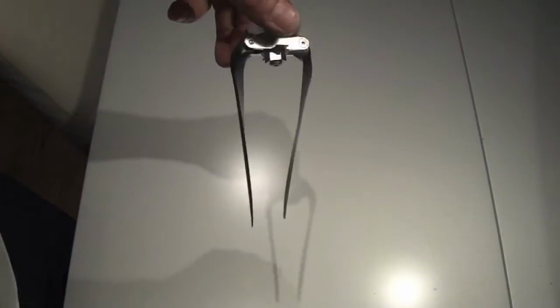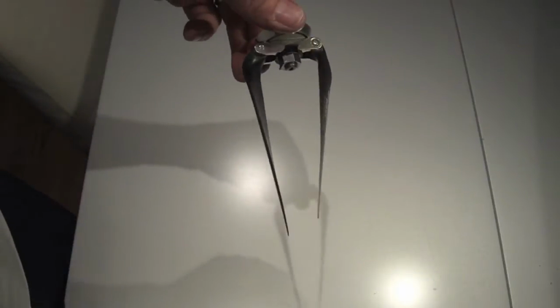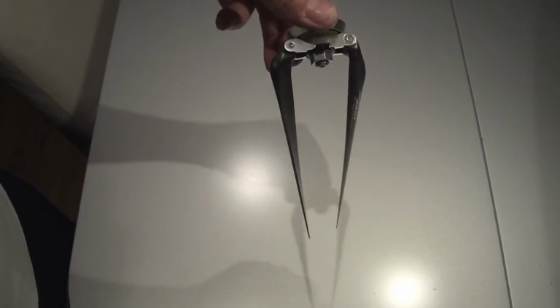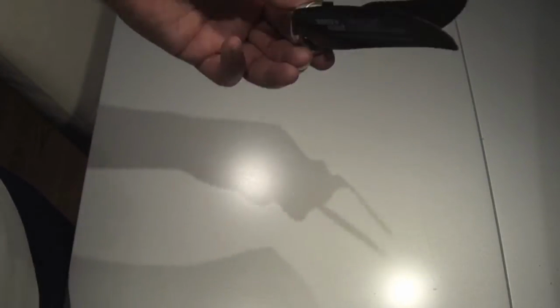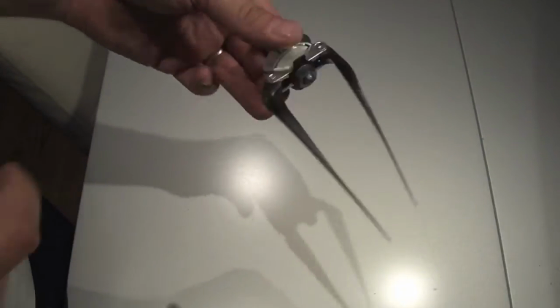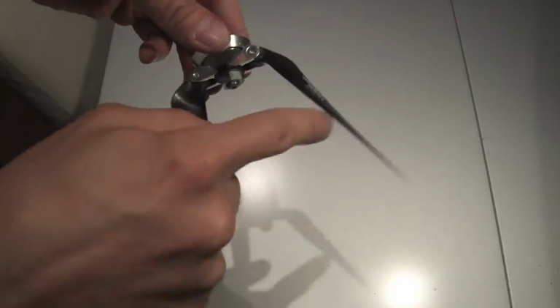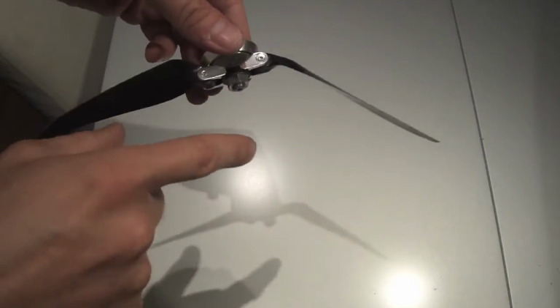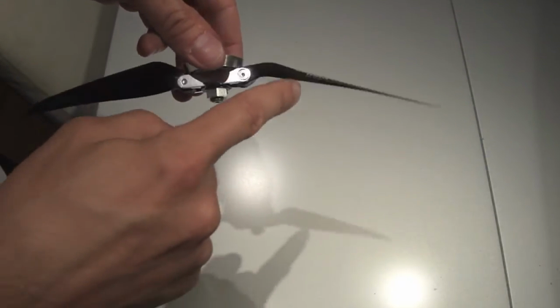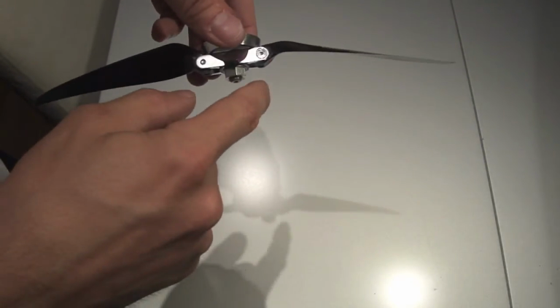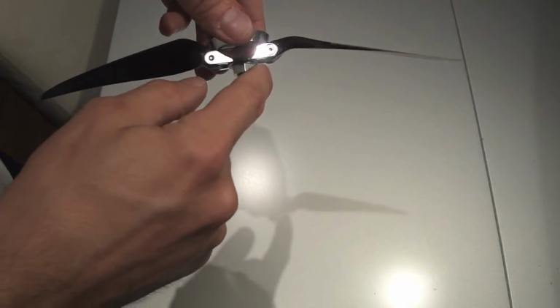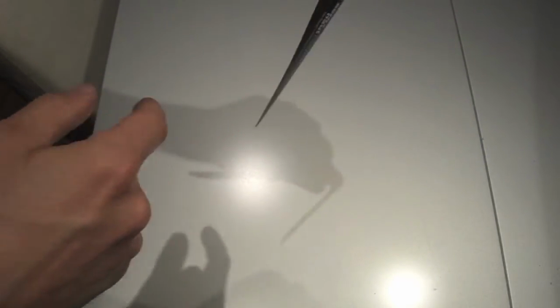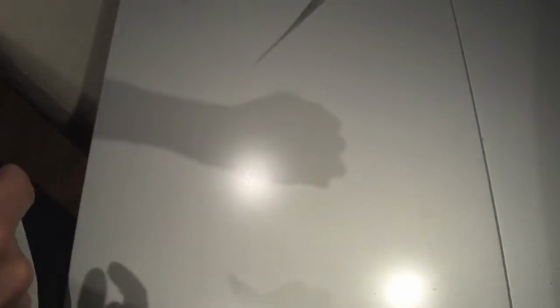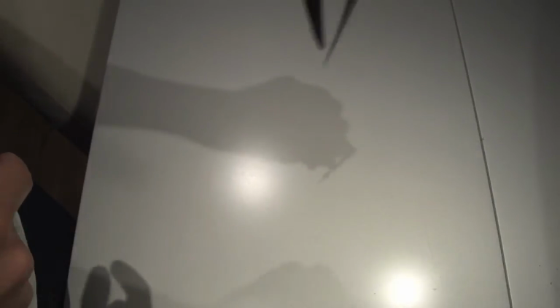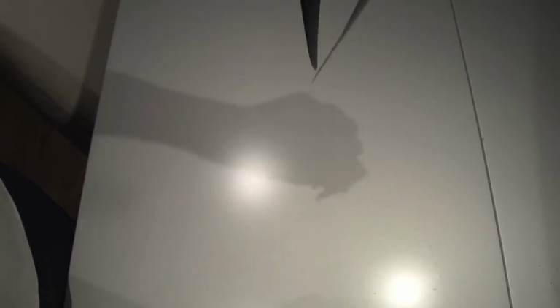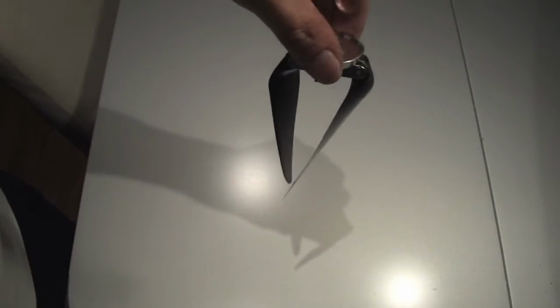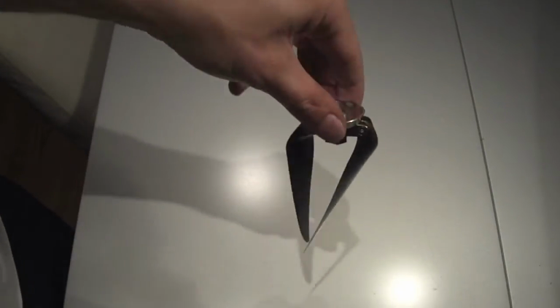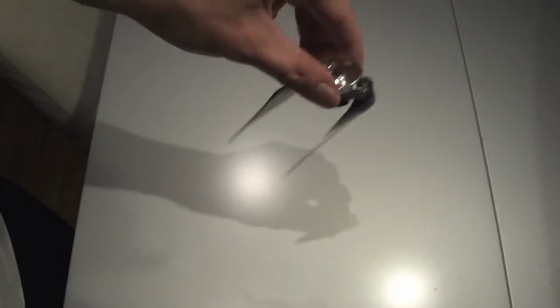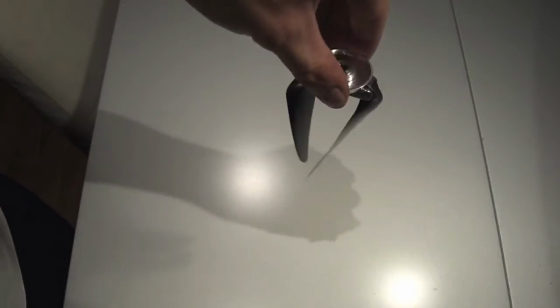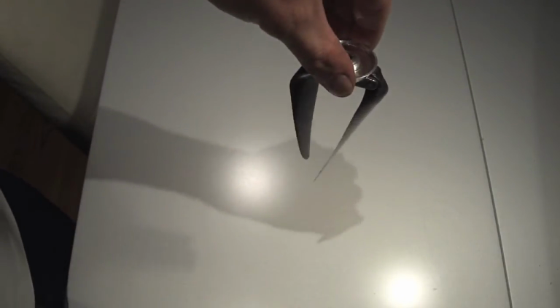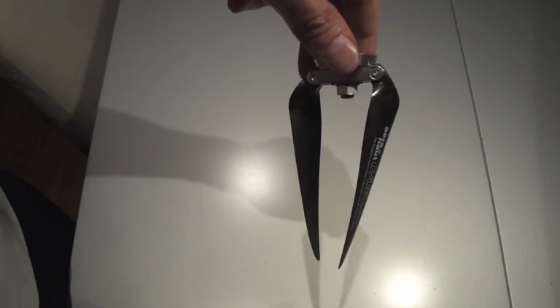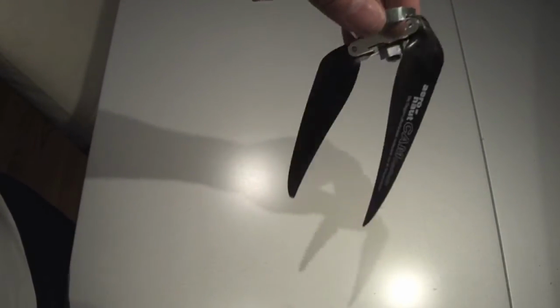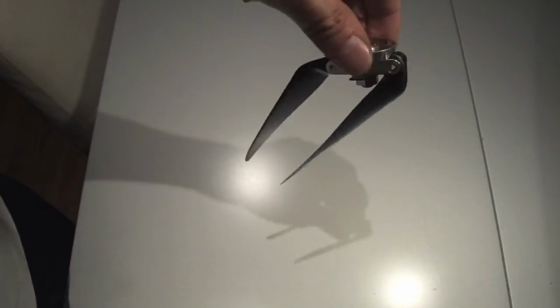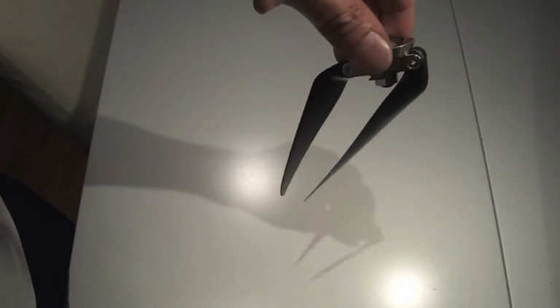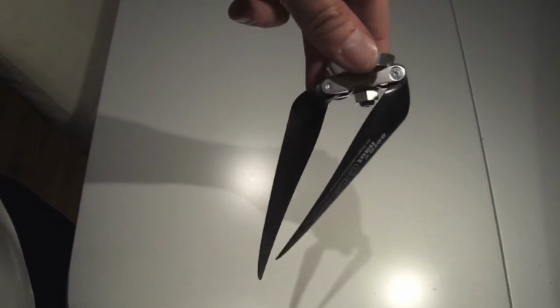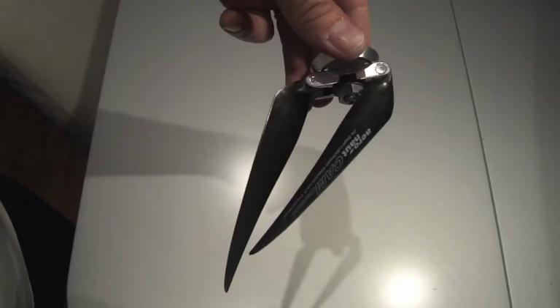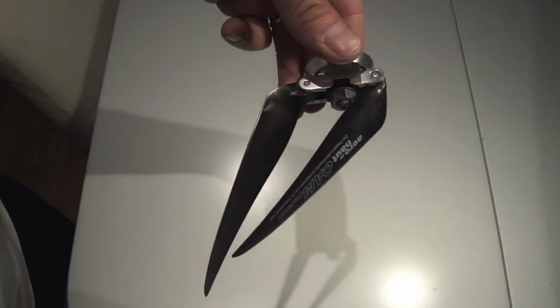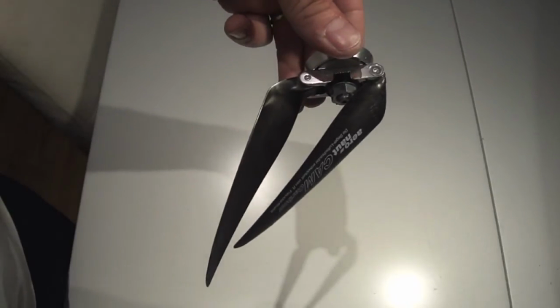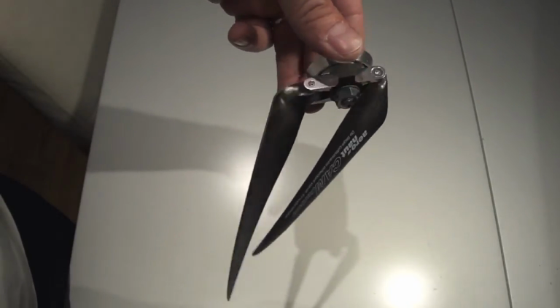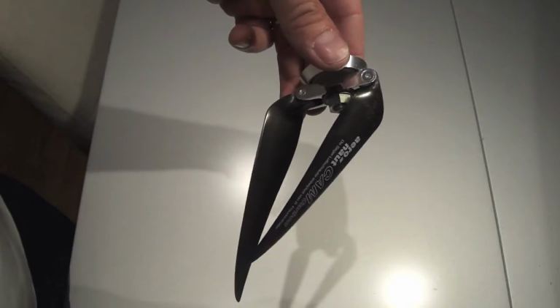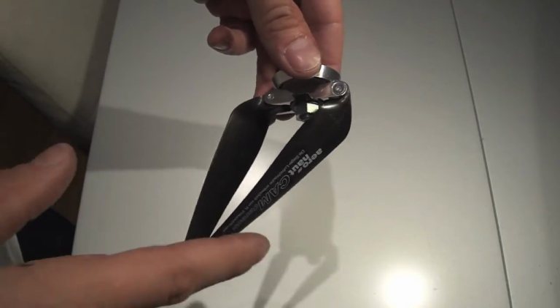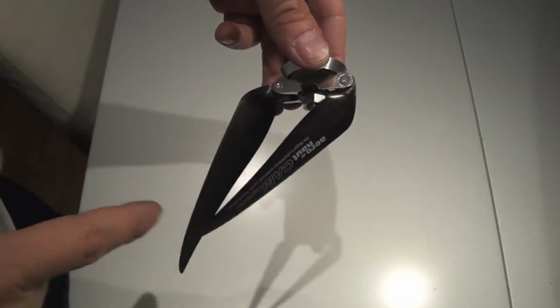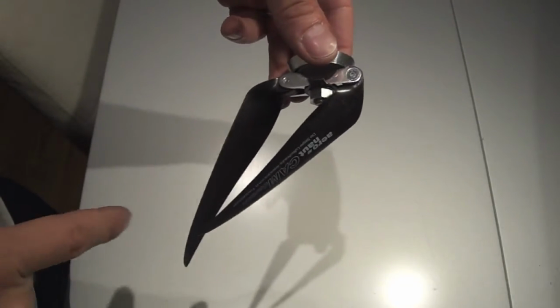So here's a prop — a folding prop without a prop stop. What happens is you could see that the props could fold too far, and then when the prop starts spinning it won't open again.